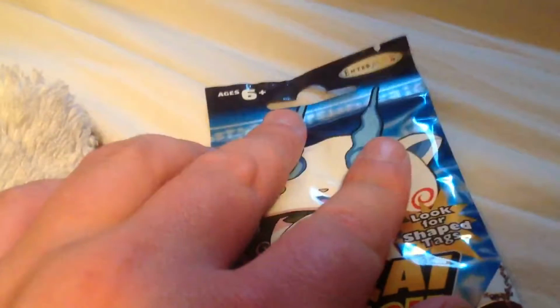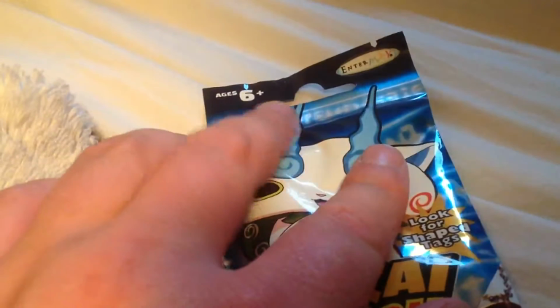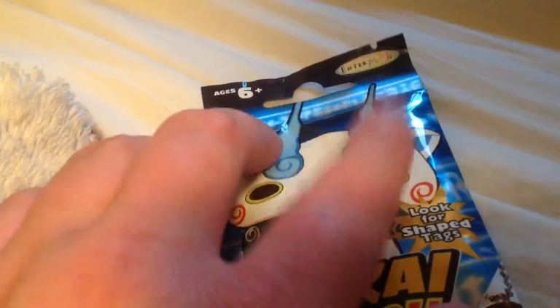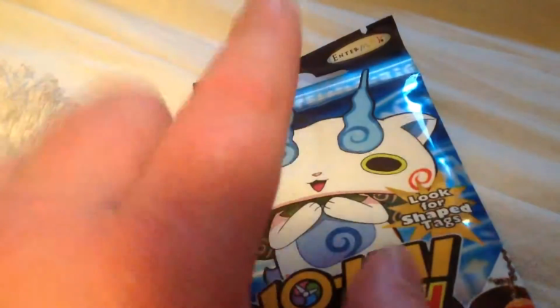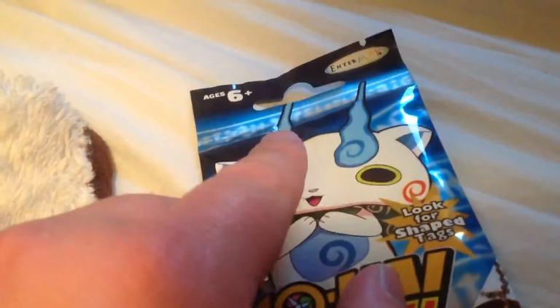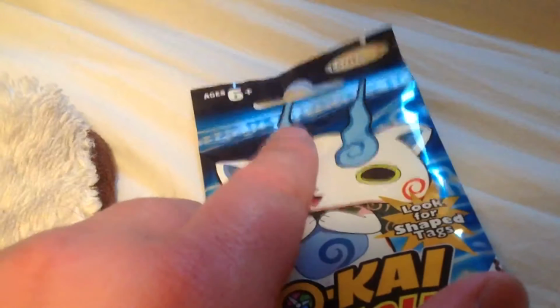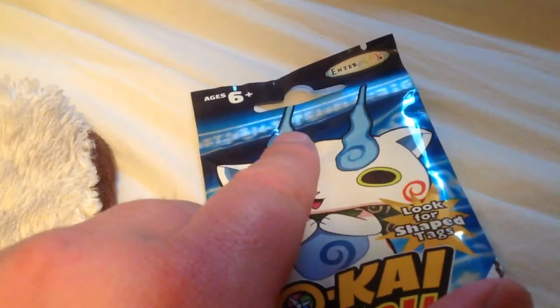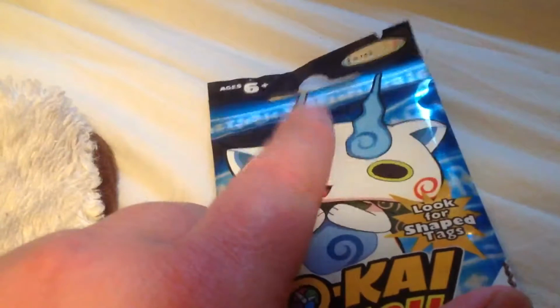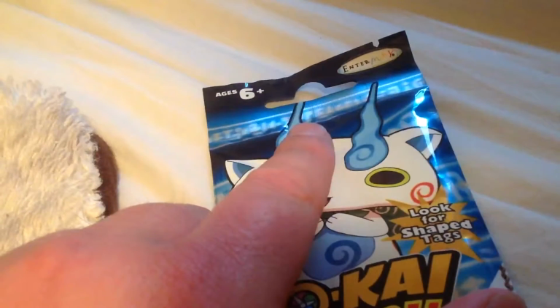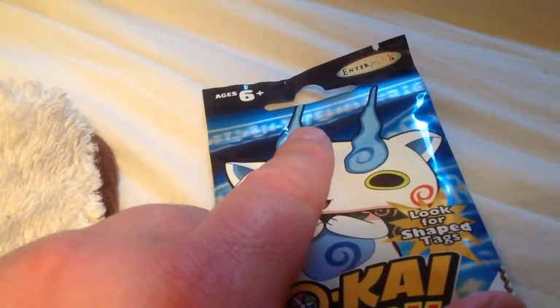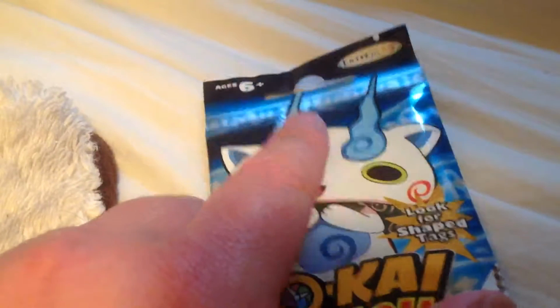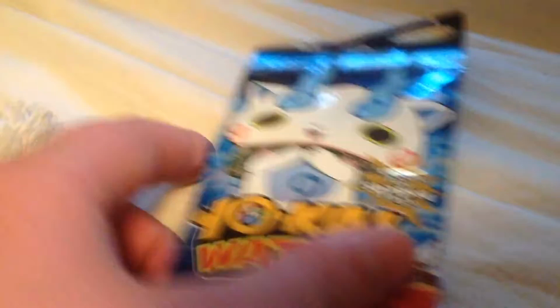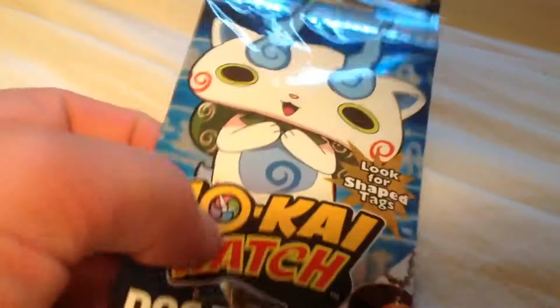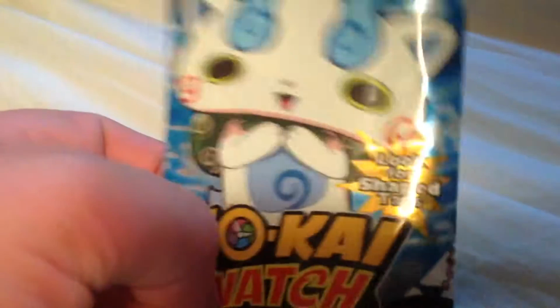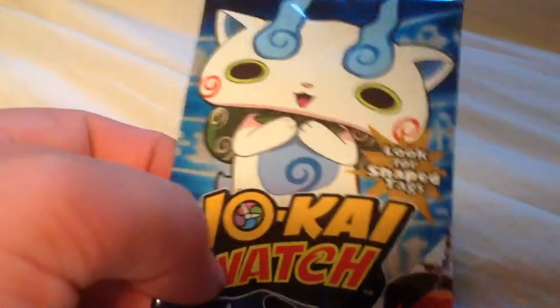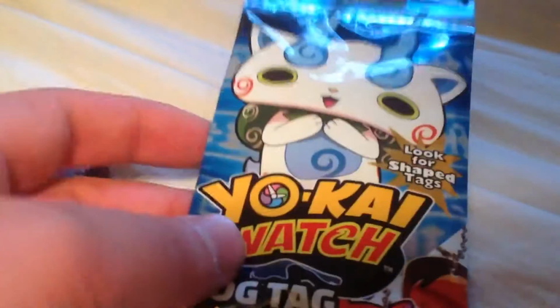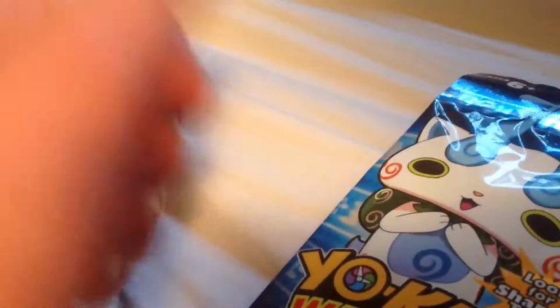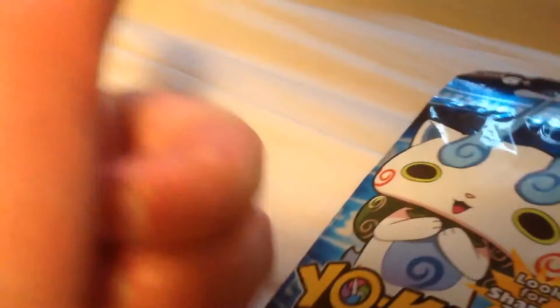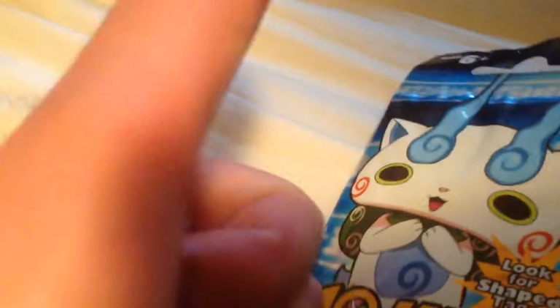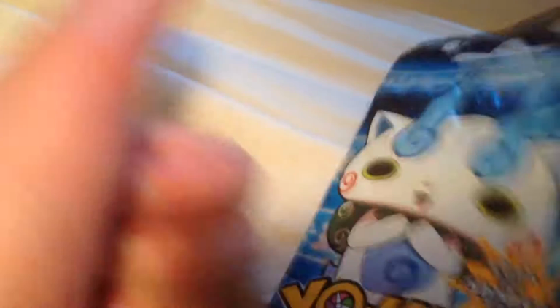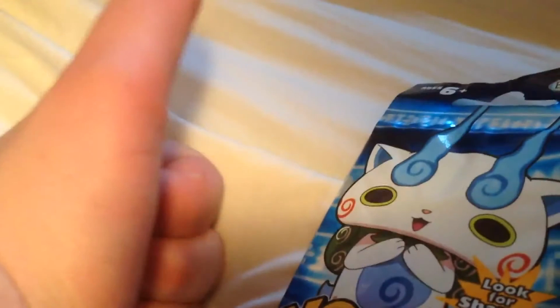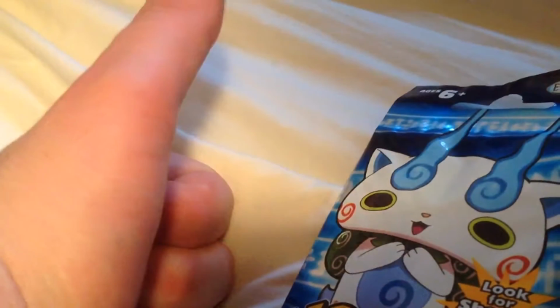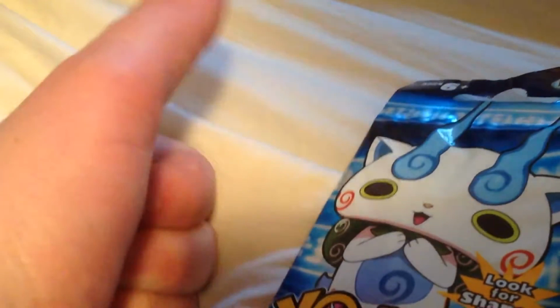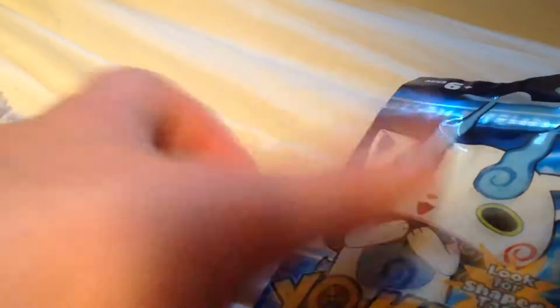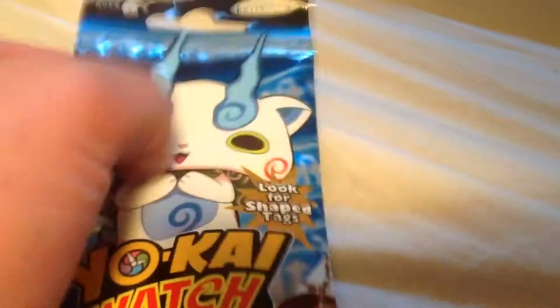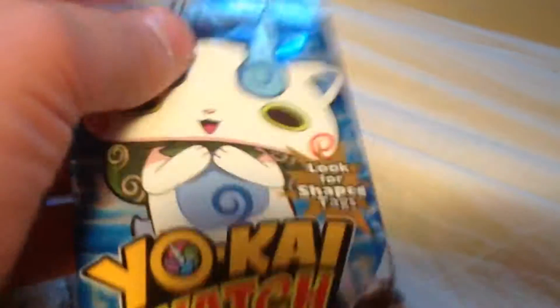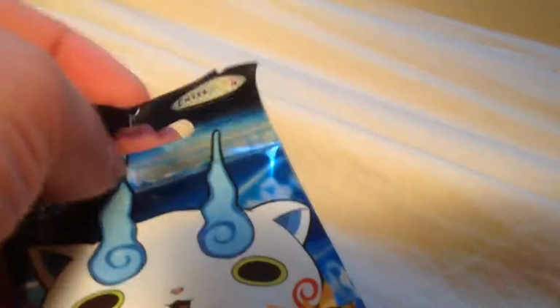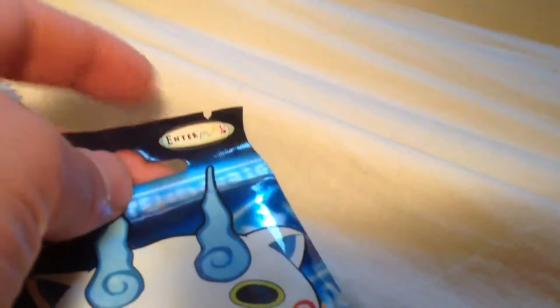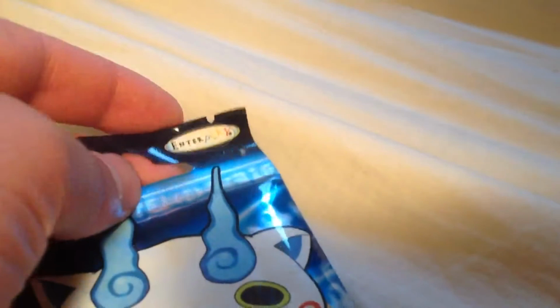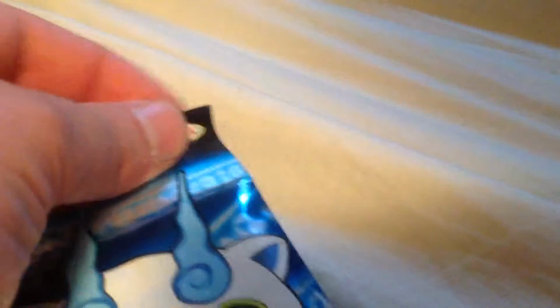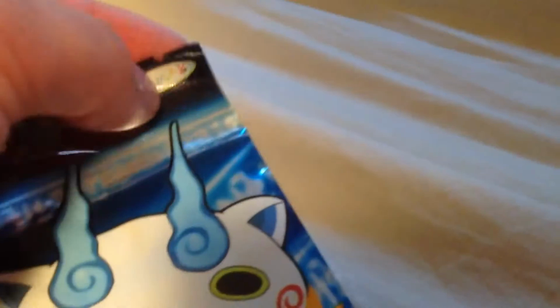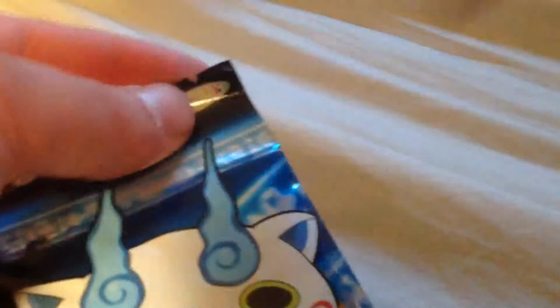Also, before I begin, I'd like to give a shout out to my friends down at Unveiling Toys for hooking me up with these. Thanks a lot guys, I really appreciate your help. Anyway, let's get right into this.